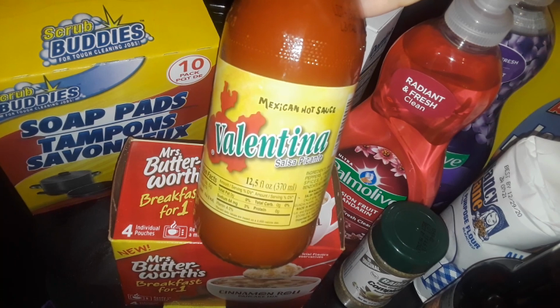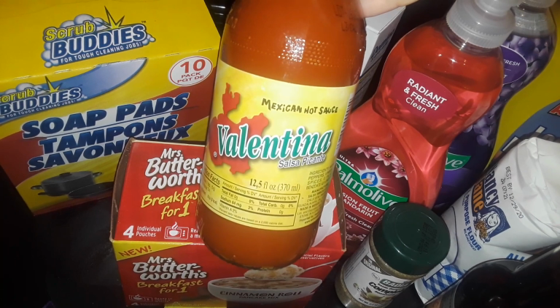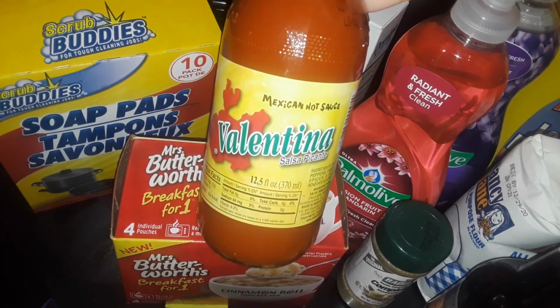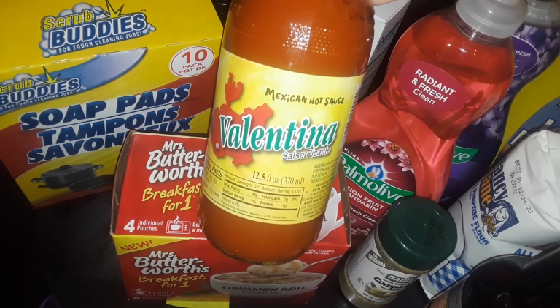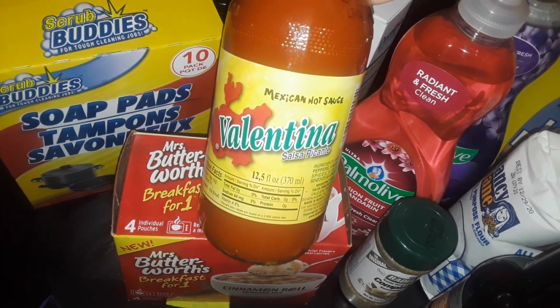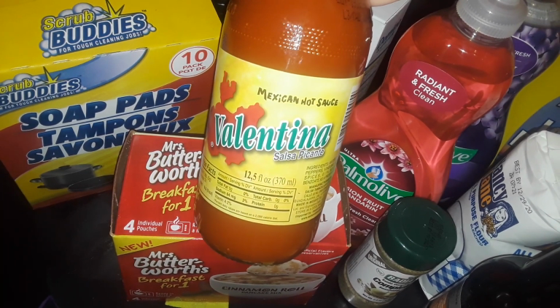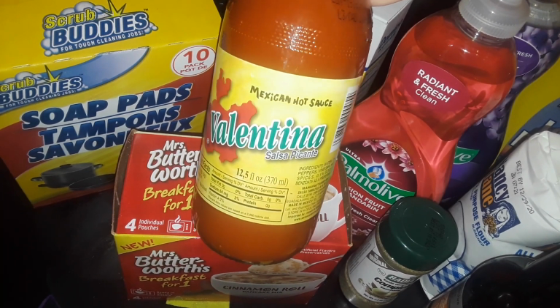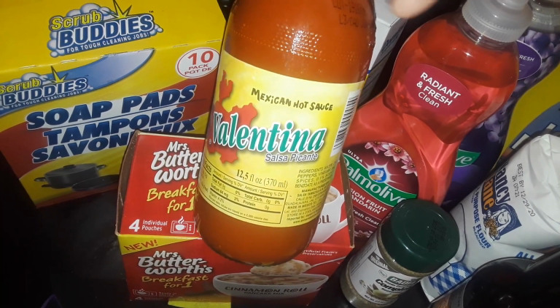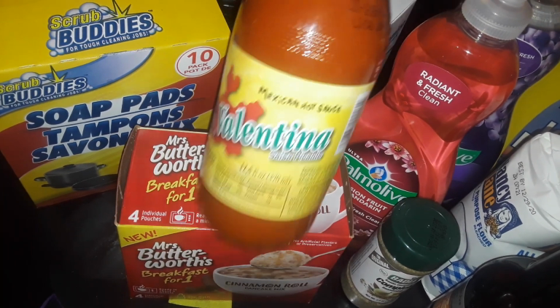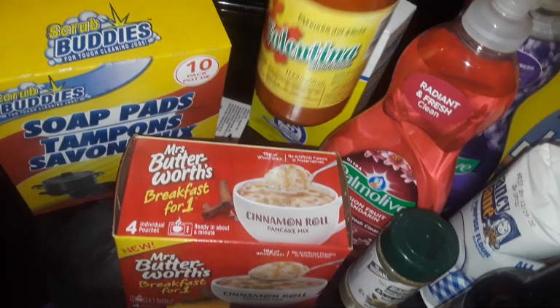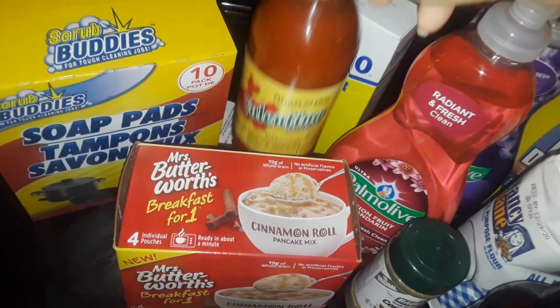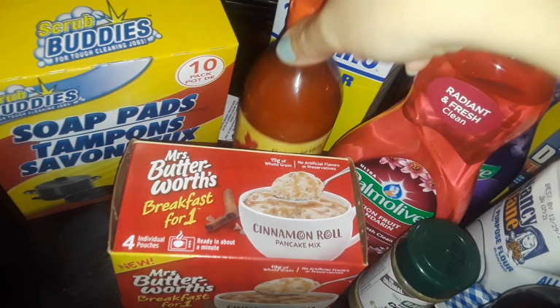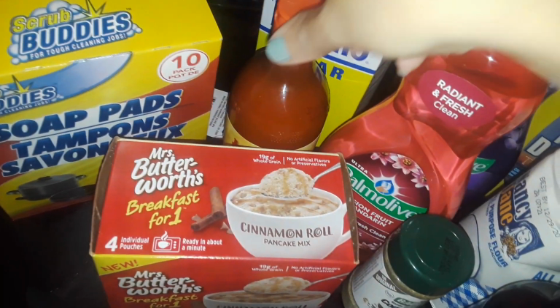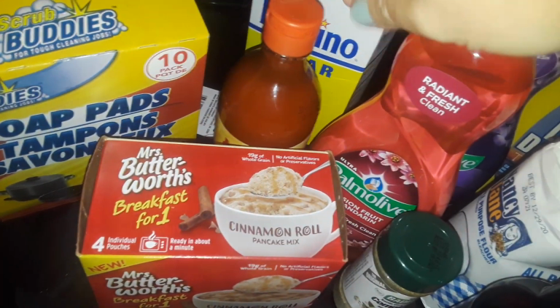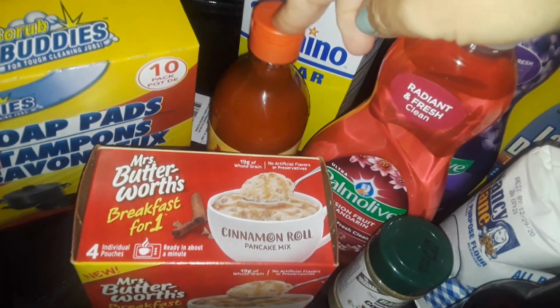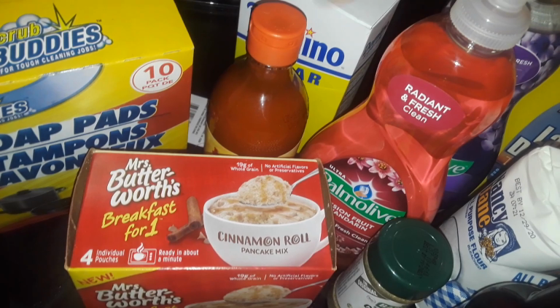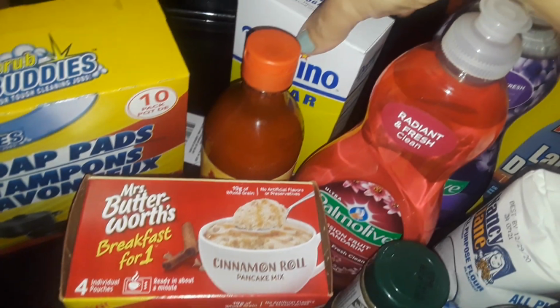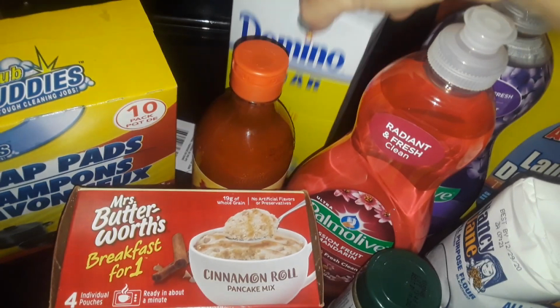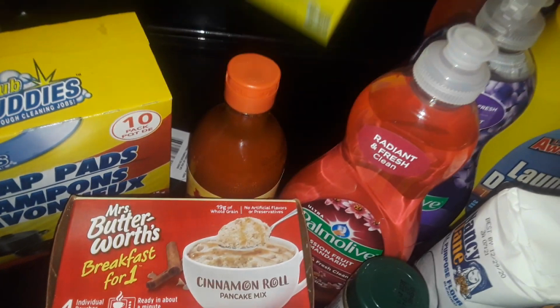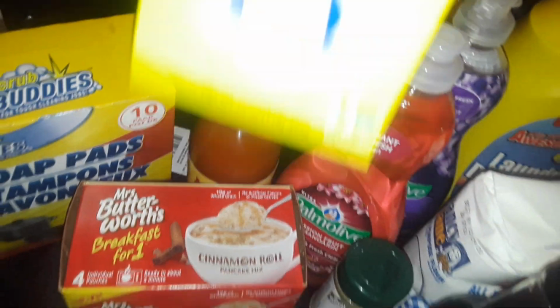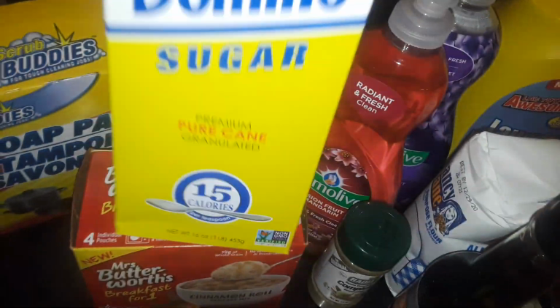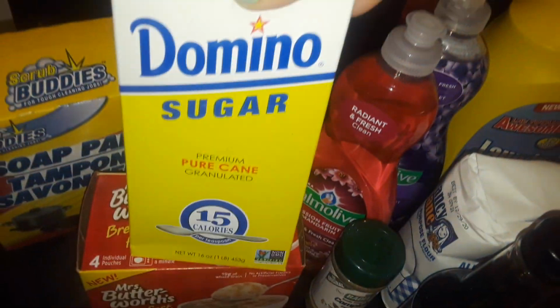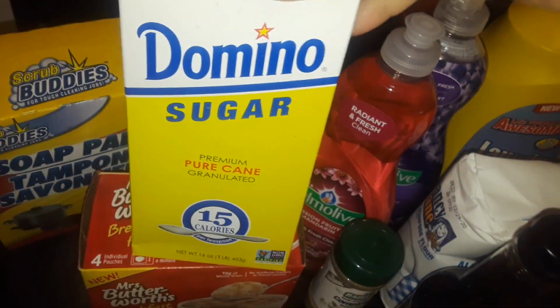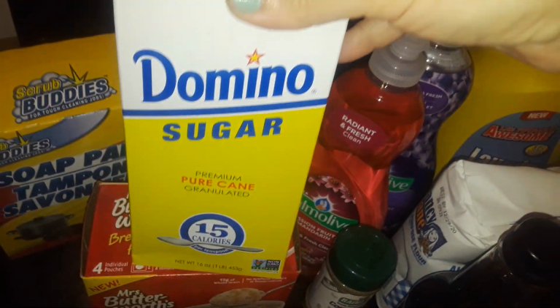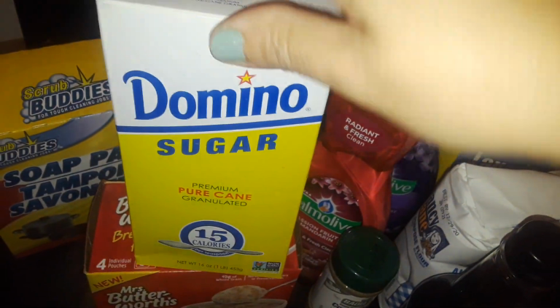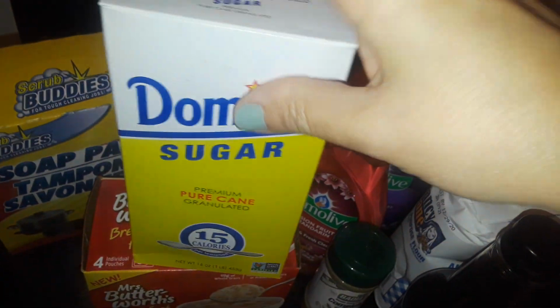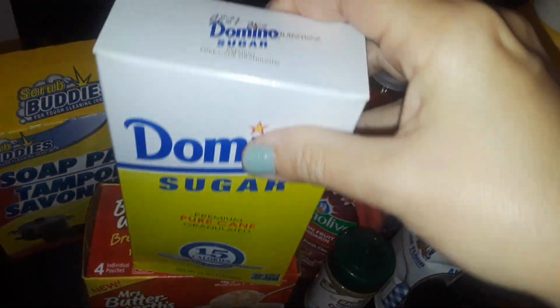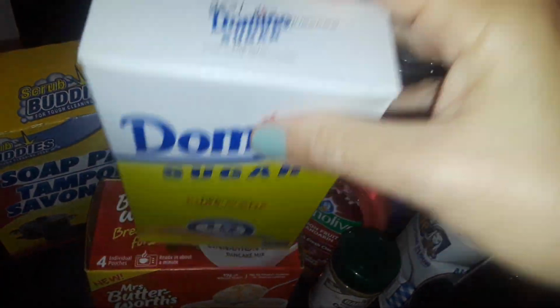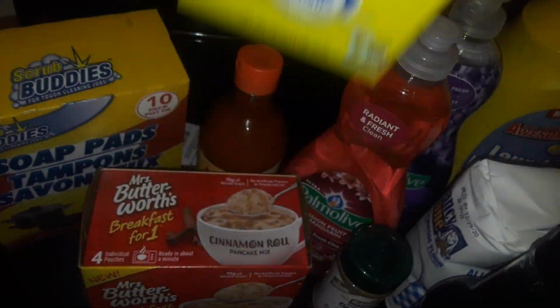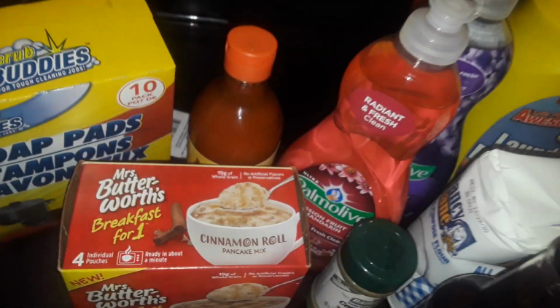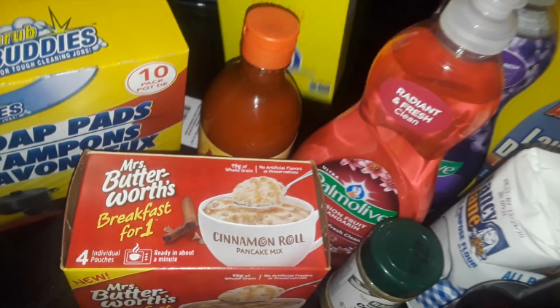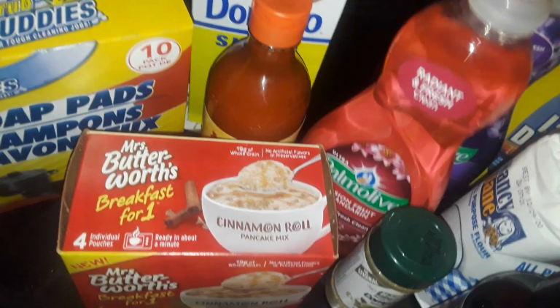I picked up another one of this — this is the hot sauce from Mexico, Valentina. That's the Mexican hot sauce everybody likes in my house. I also picked up this Domino's sugar.